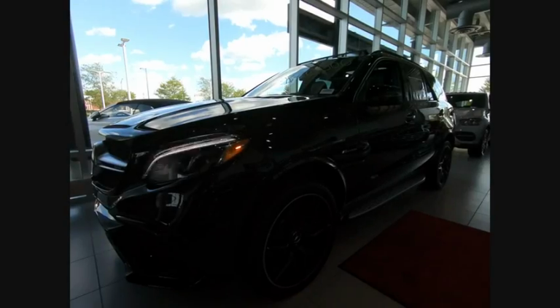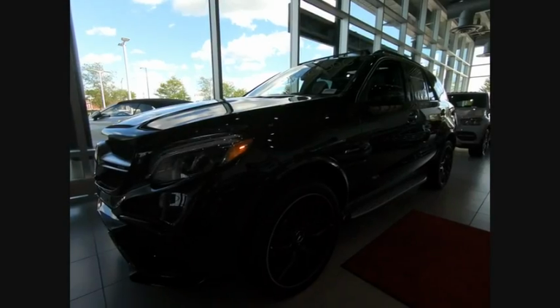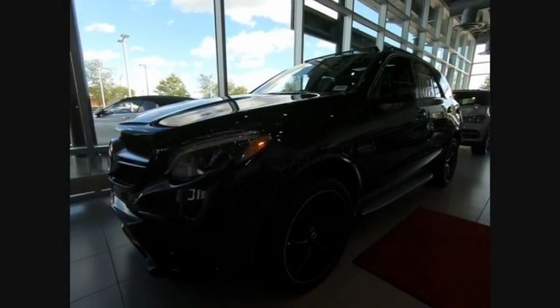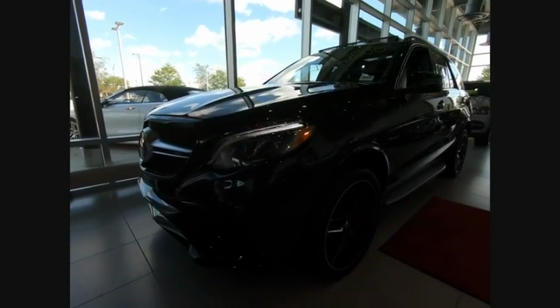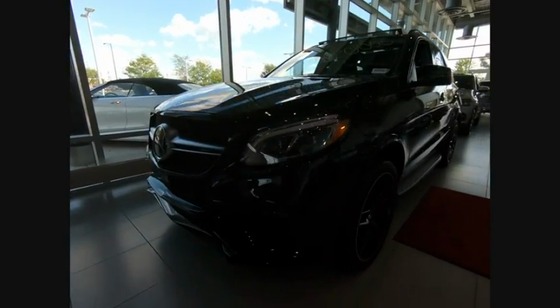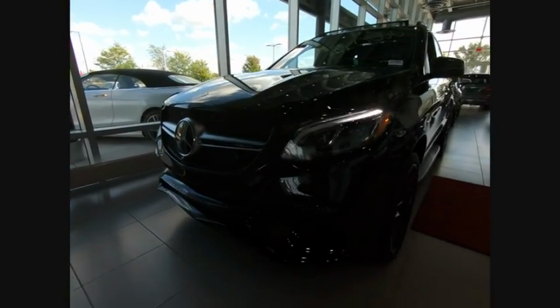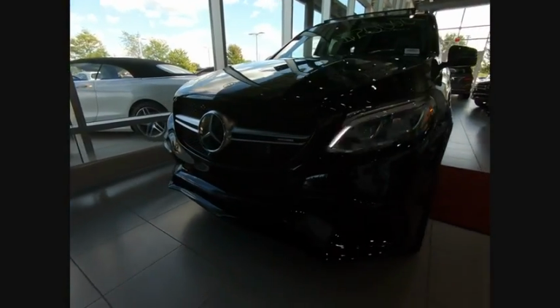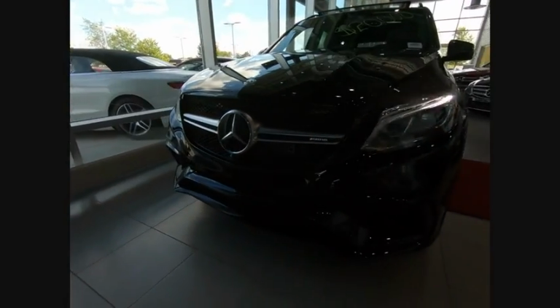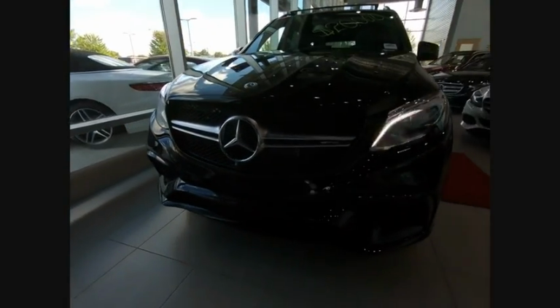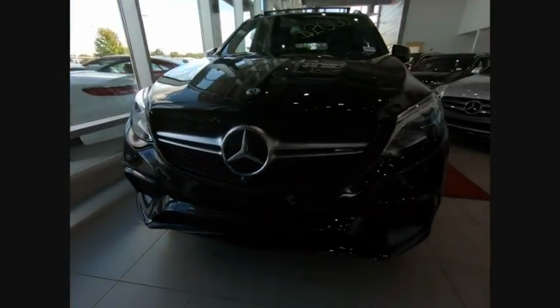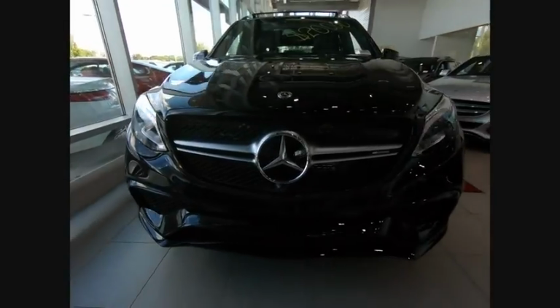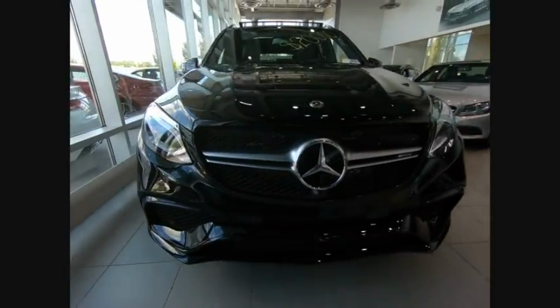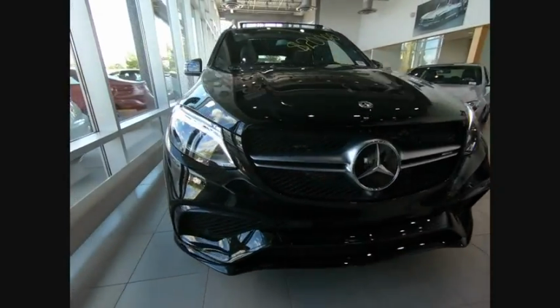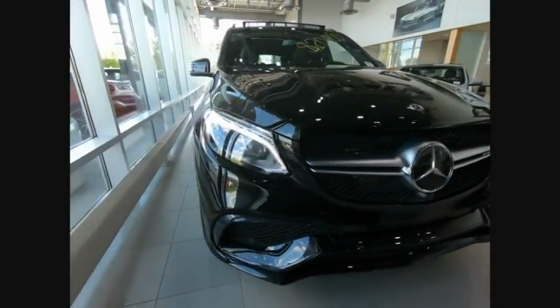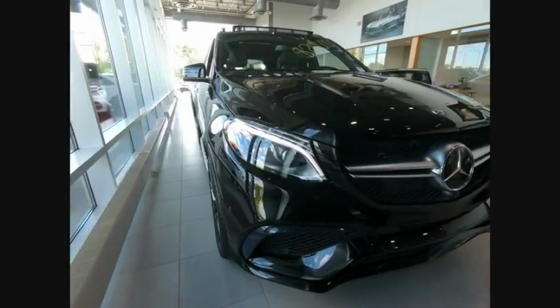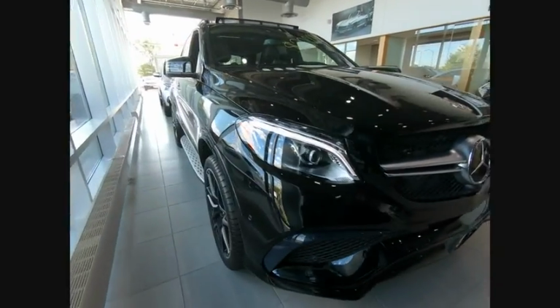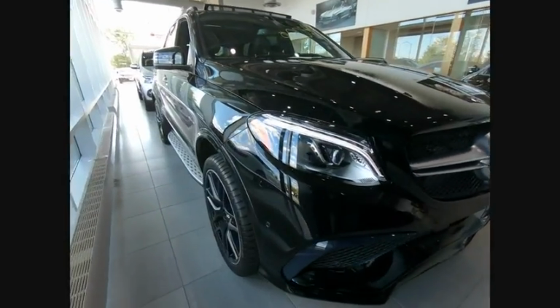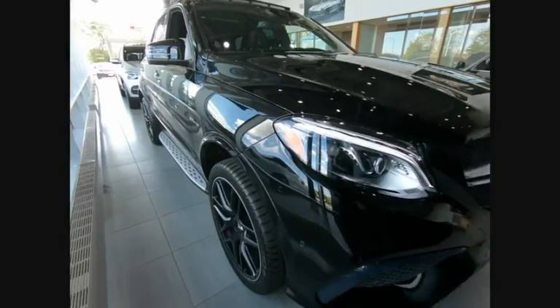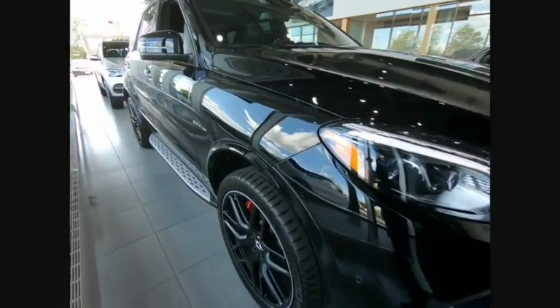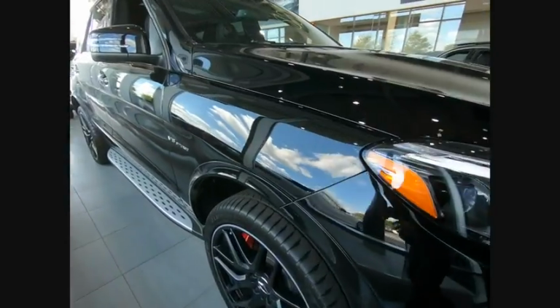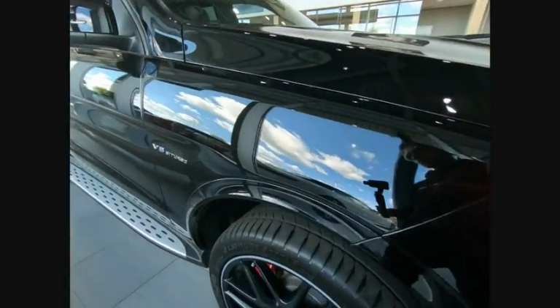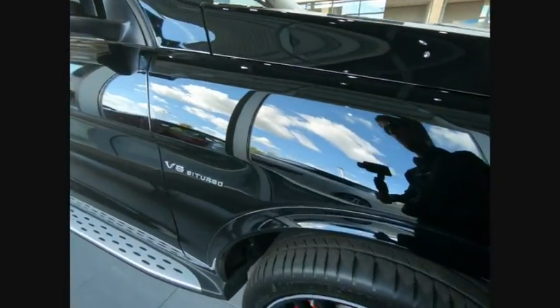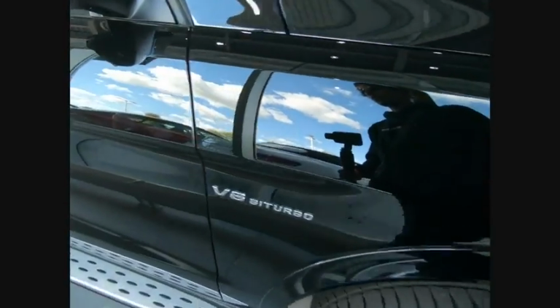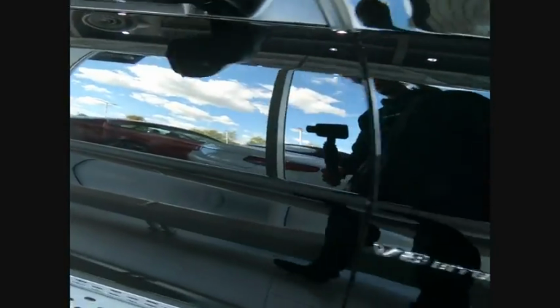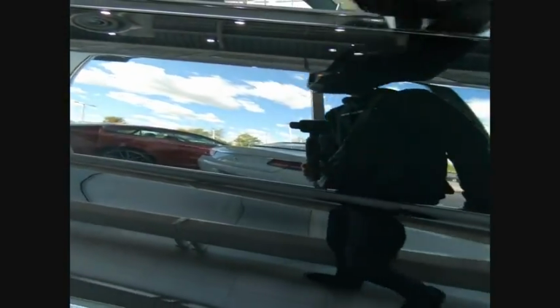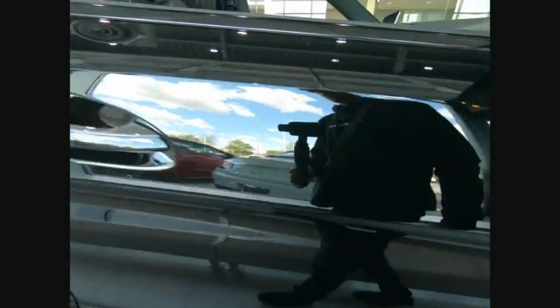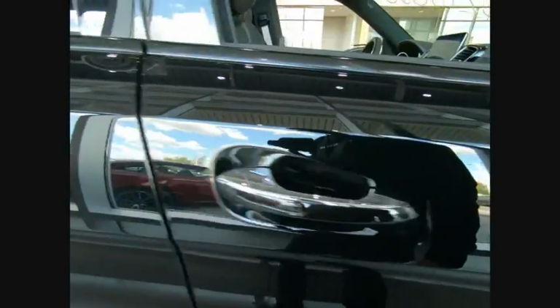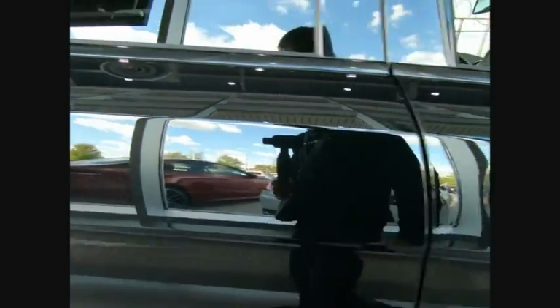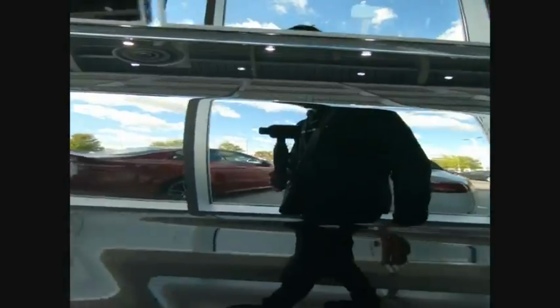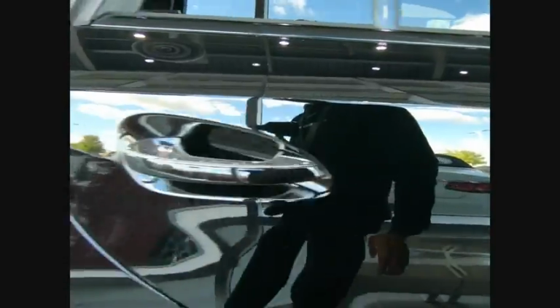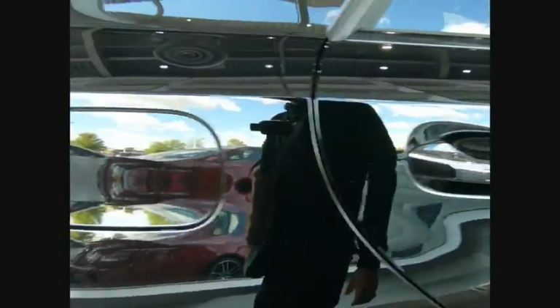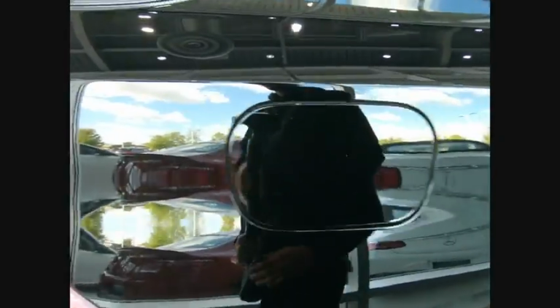Looking for the right vehicle? Check out the 2018 Mercedes-Benz GLE. The GLE comes with a full Mercedes luxury experience. It combines the sport sedan performance with SUV stability.